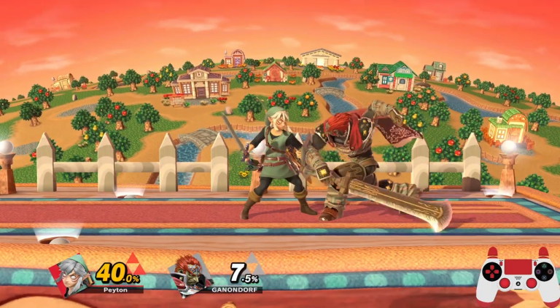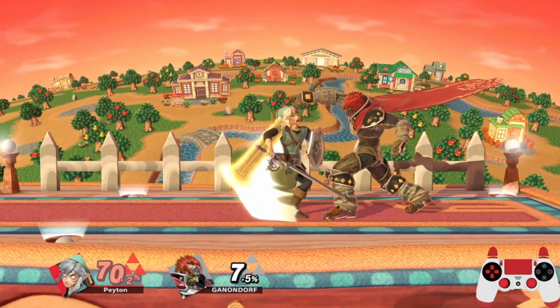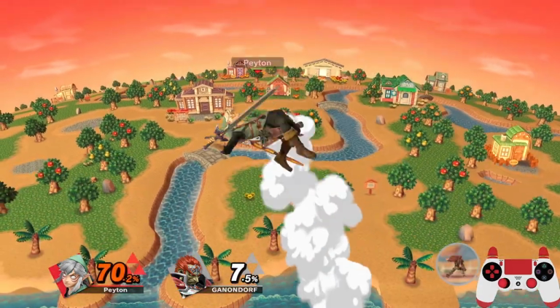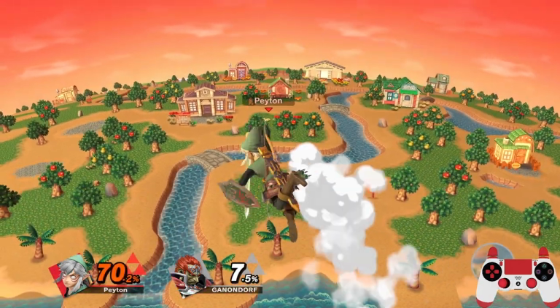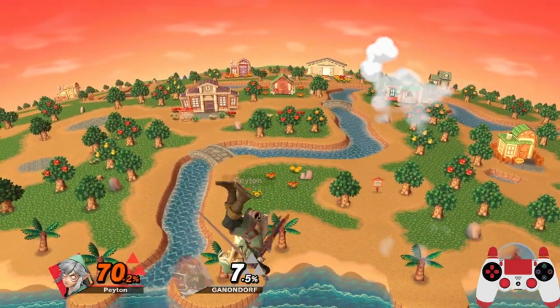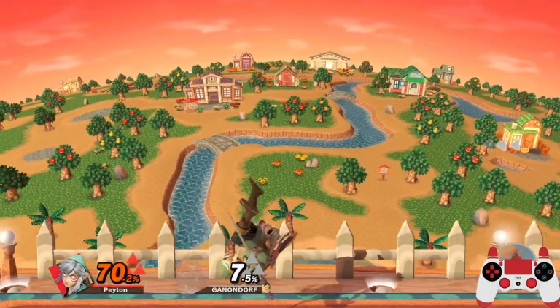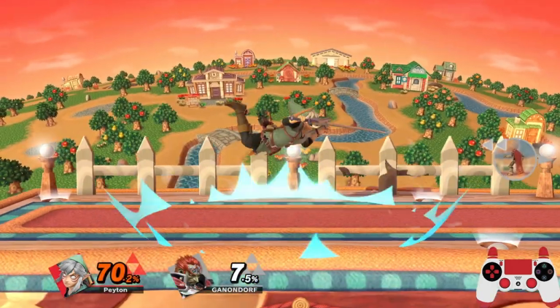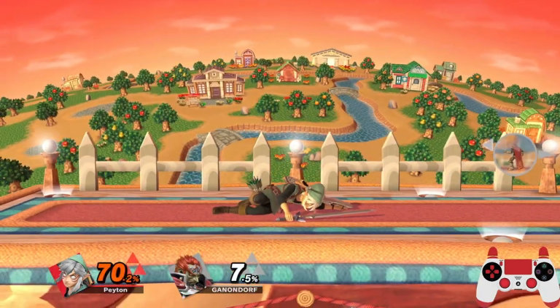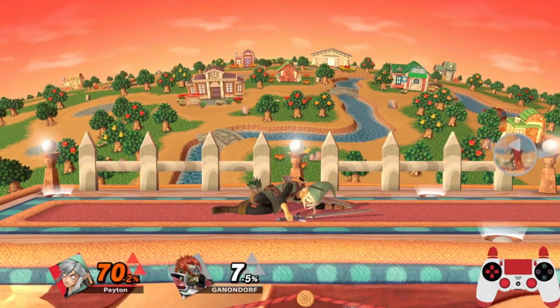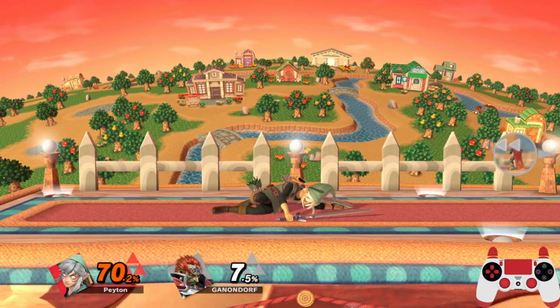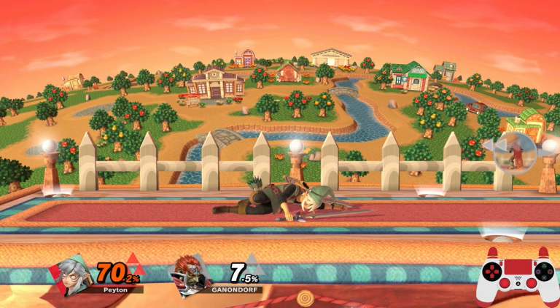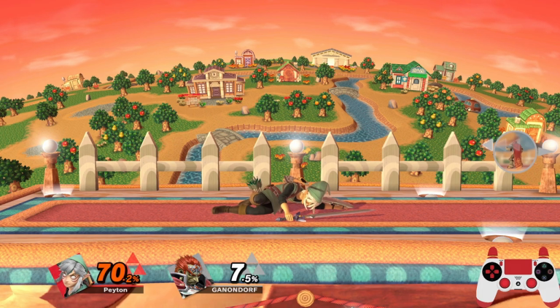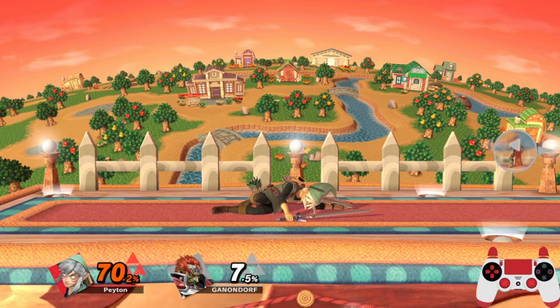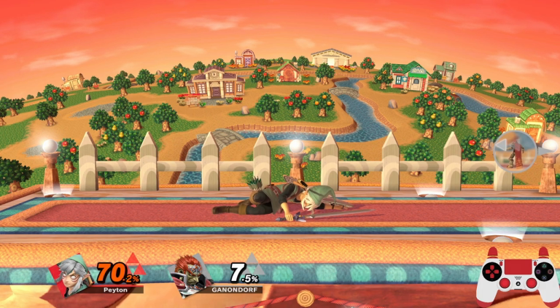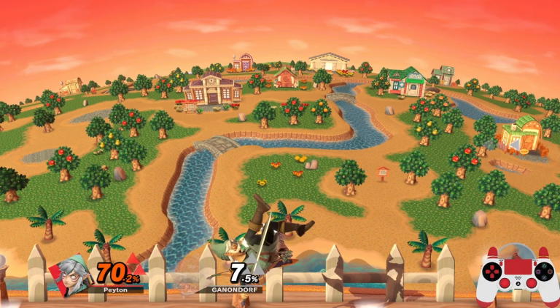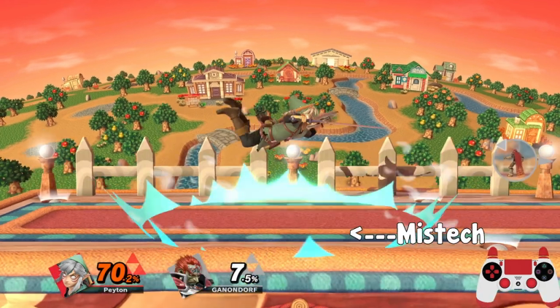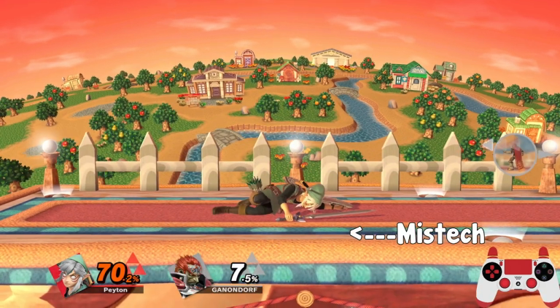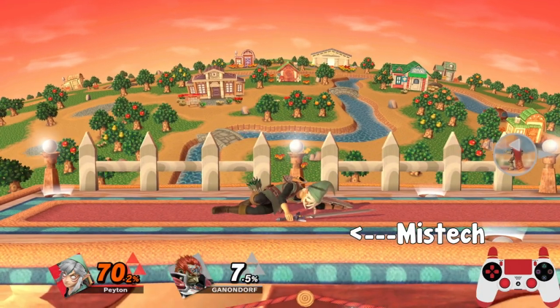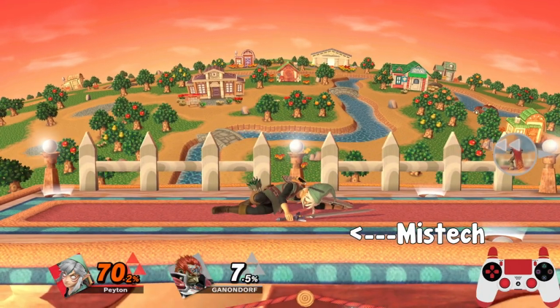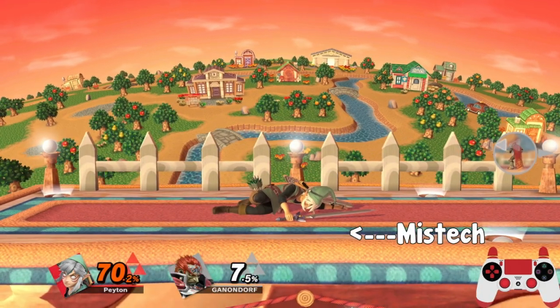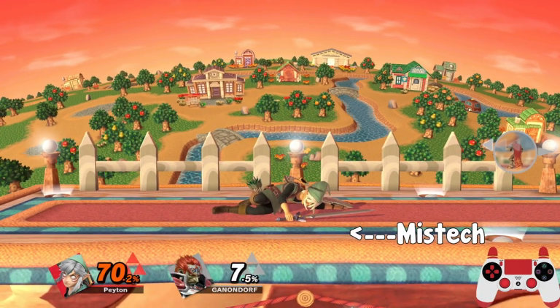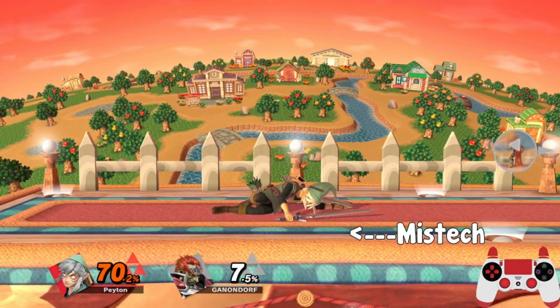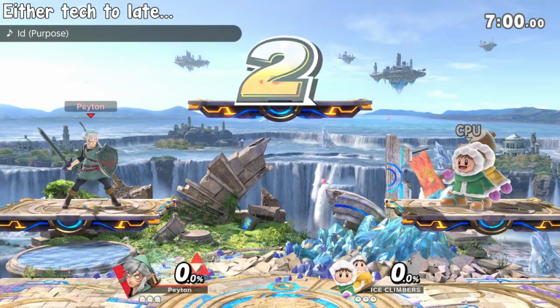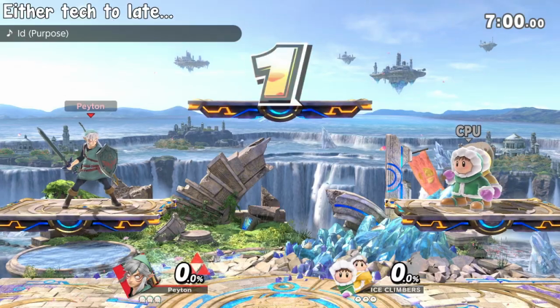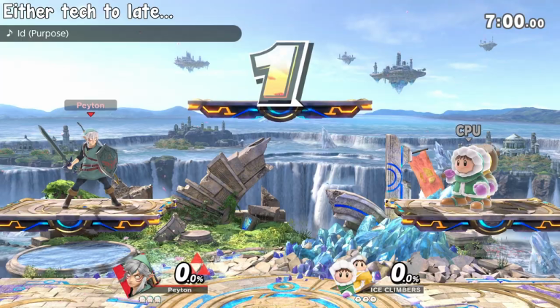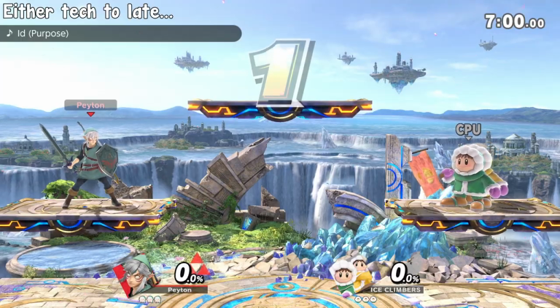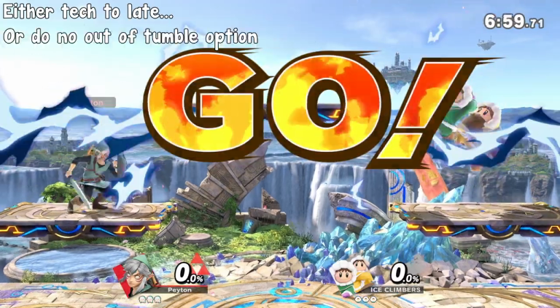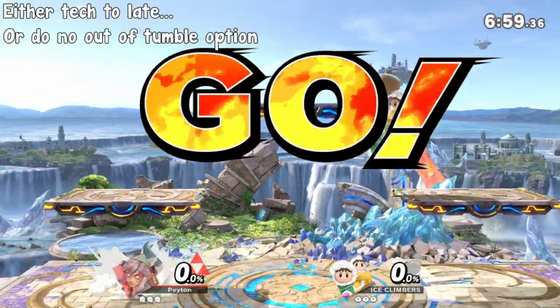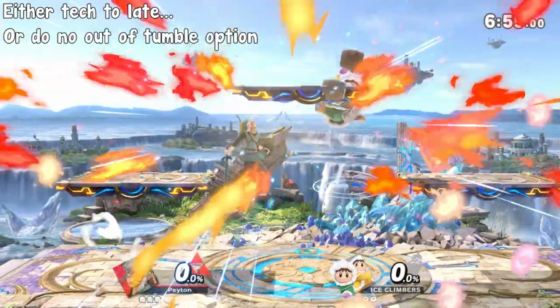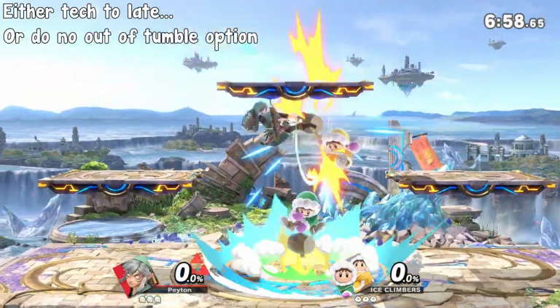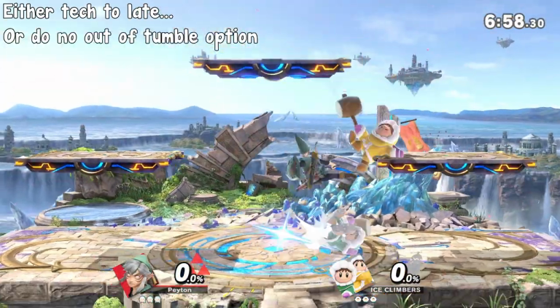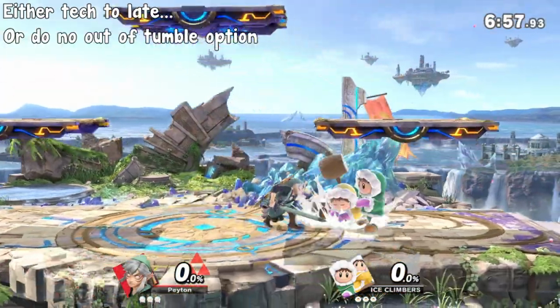If you don't do anything and hit the ground, you'll bounce off it once before laying in a prone state. This is called a mistech, as it's what happens when you either tech too late or don't do any tumble option at all.